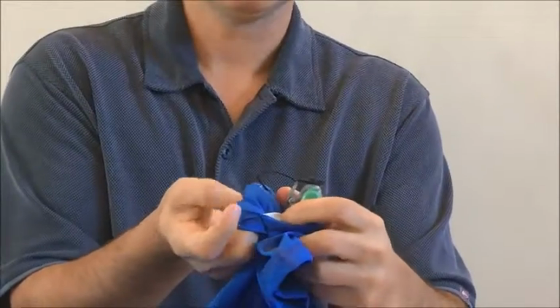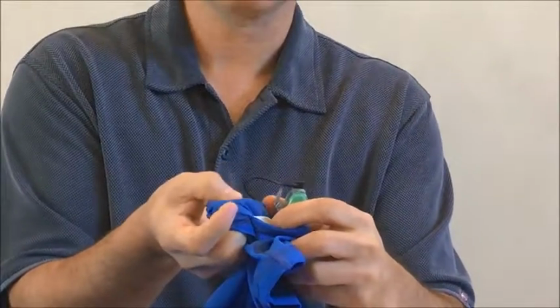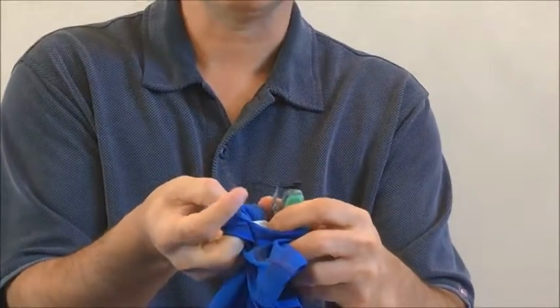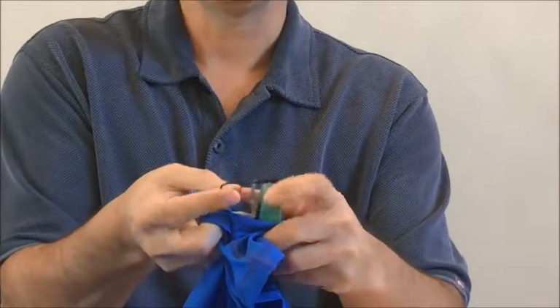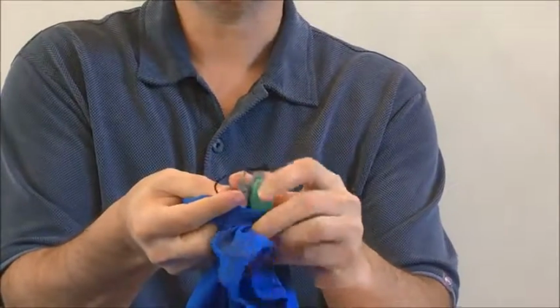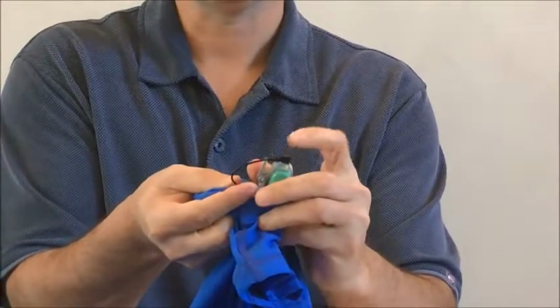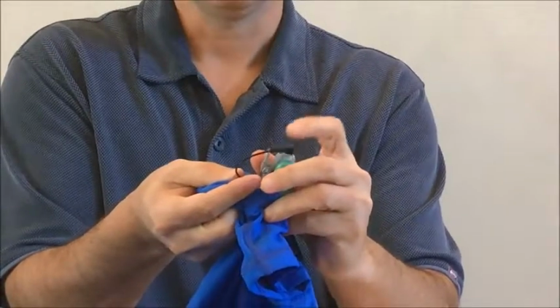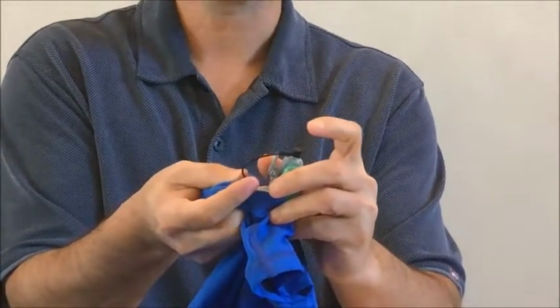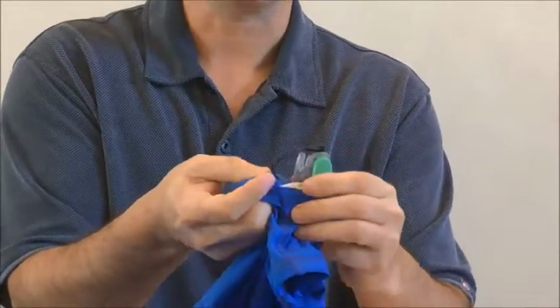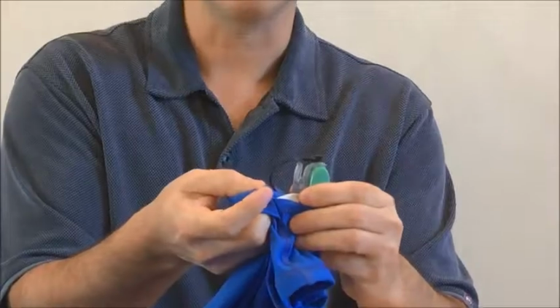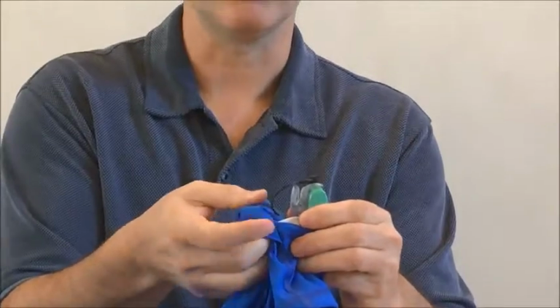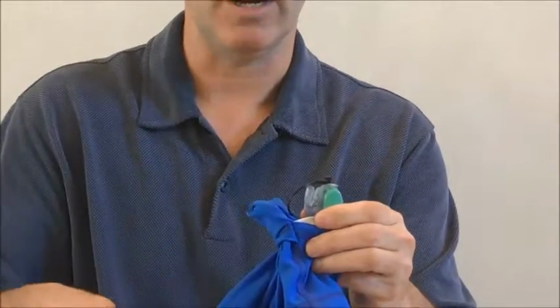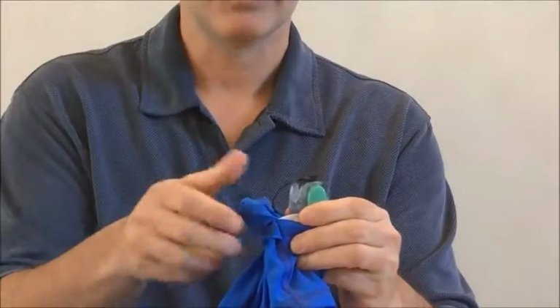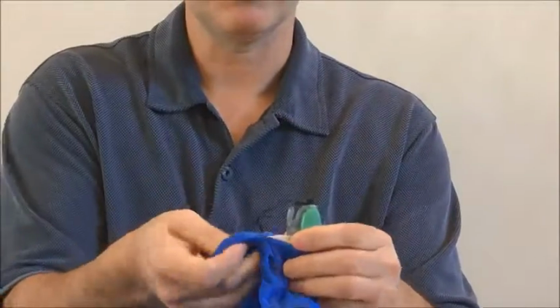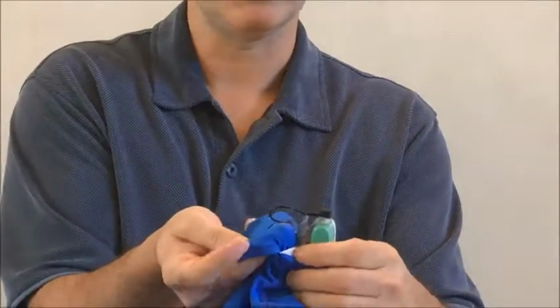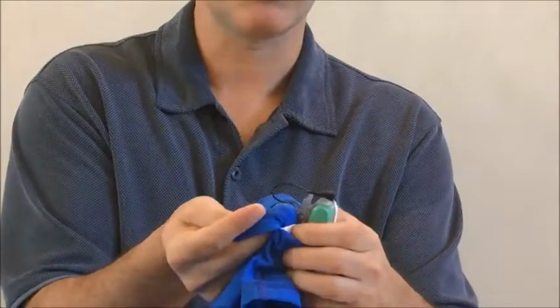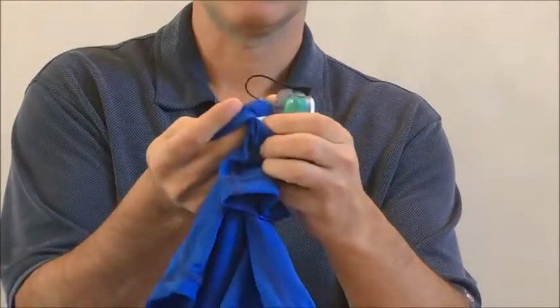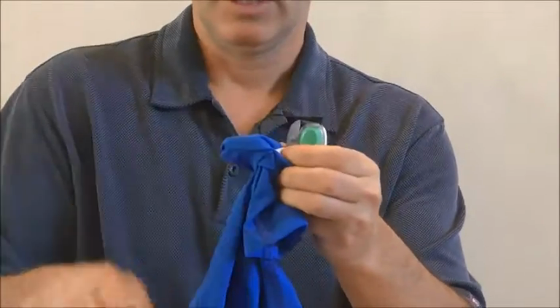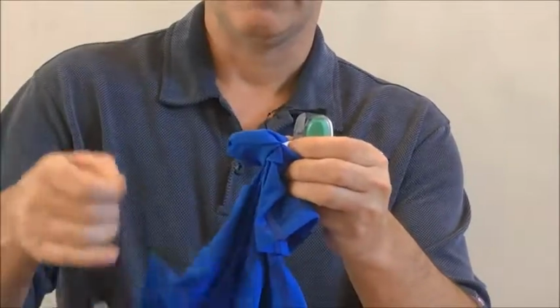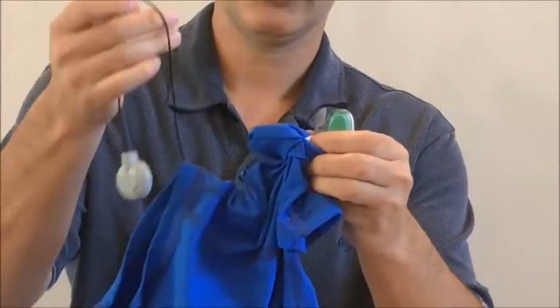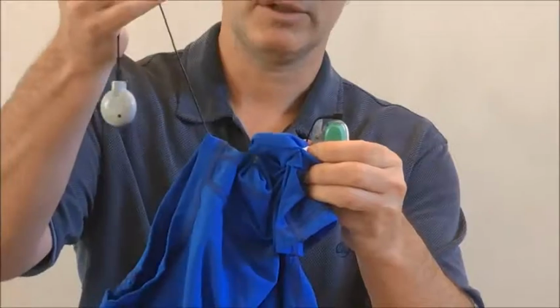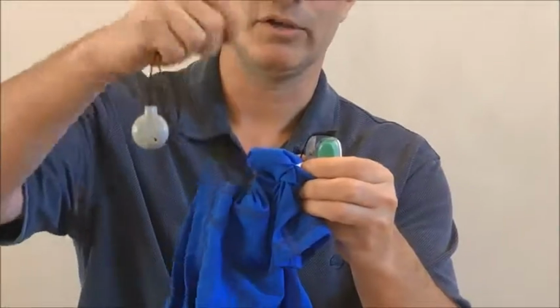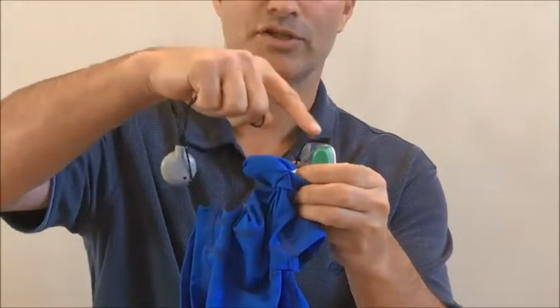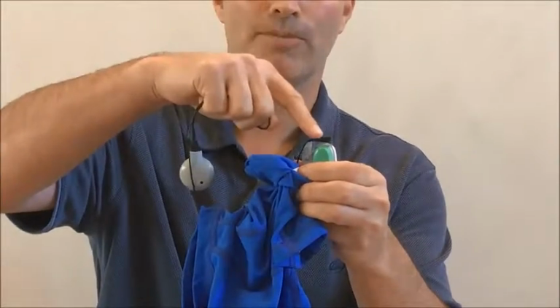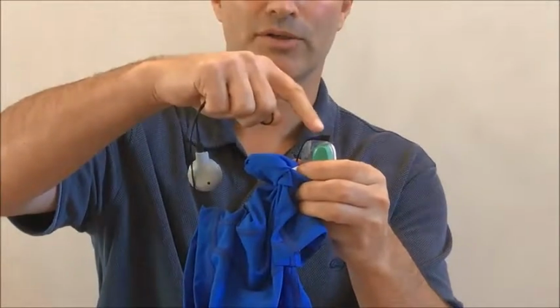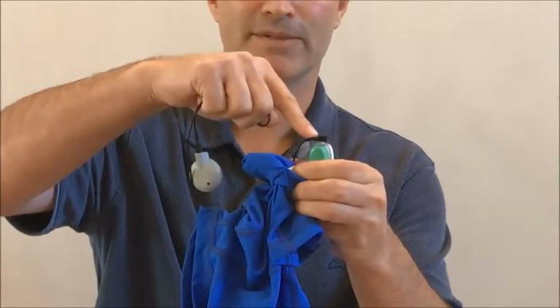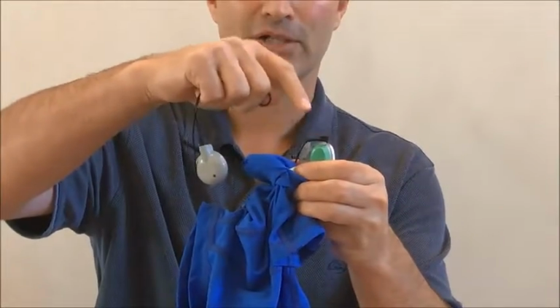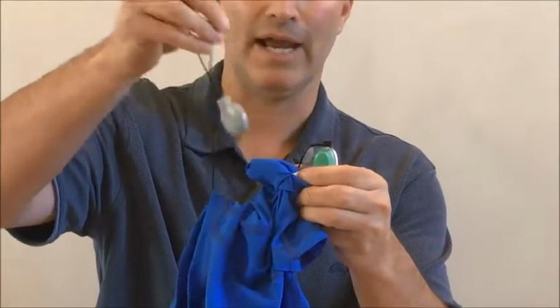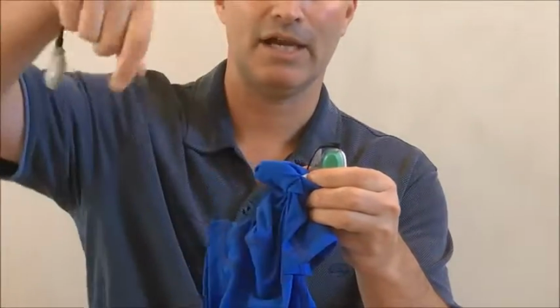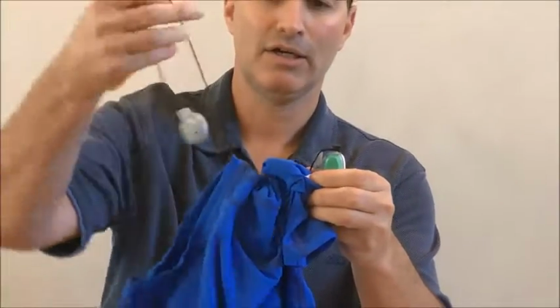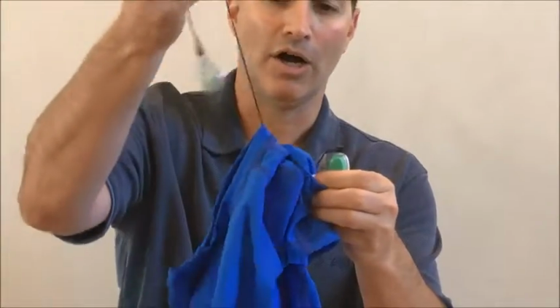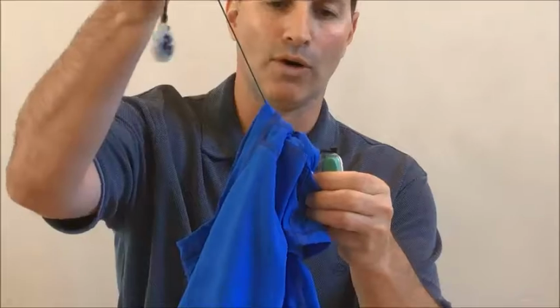This helps prevent the disconnection of this if the cord ever gets pulled from above. So let me demonstrate how this works. I'm going to pull this here and you'll see there's no pressure on this connection point as I yank on the cord.